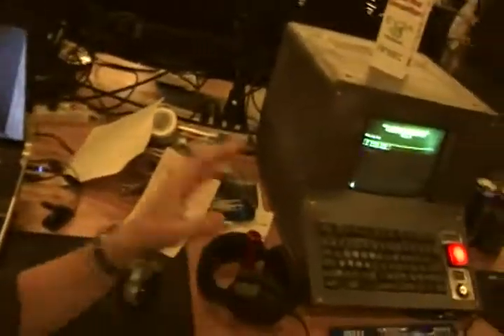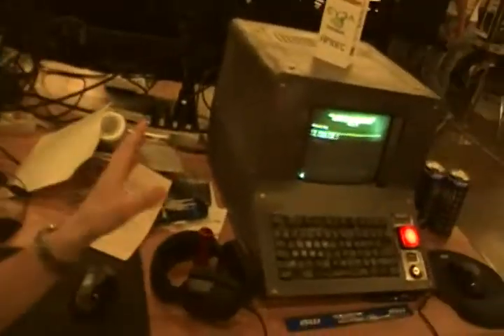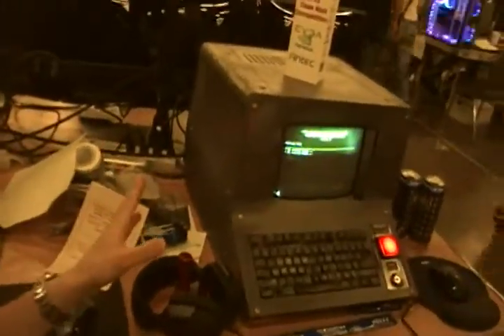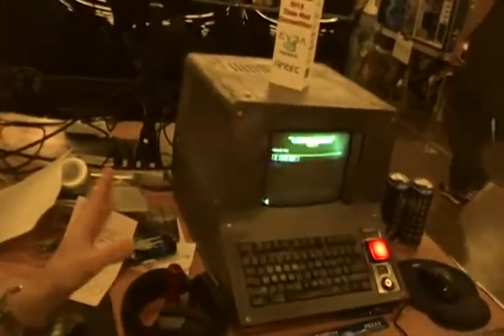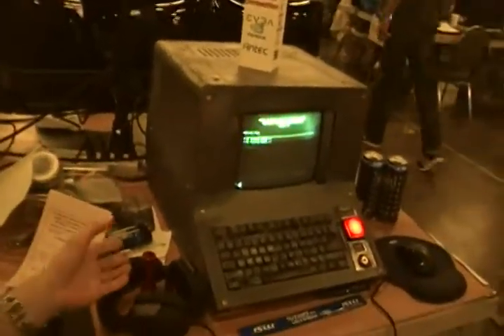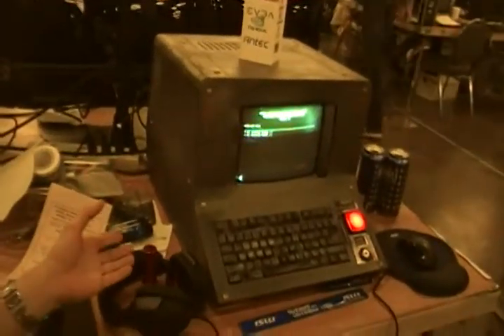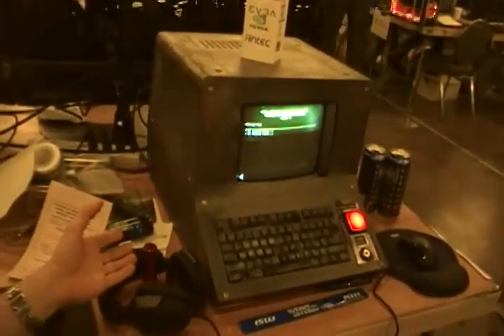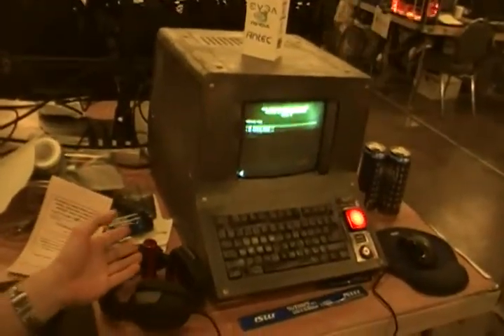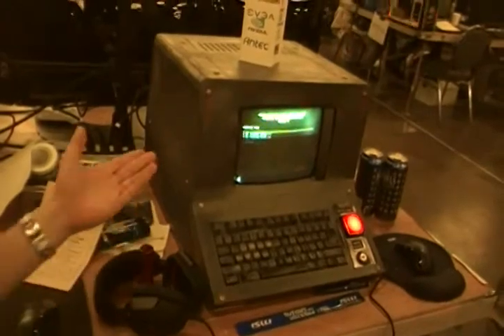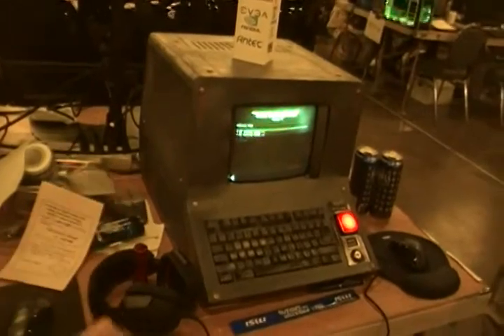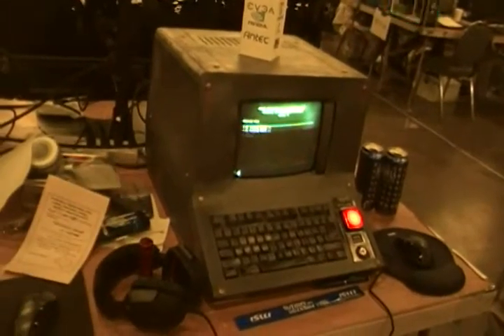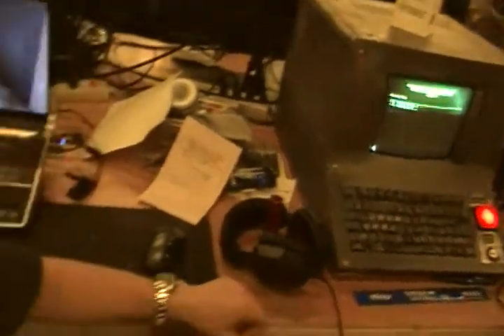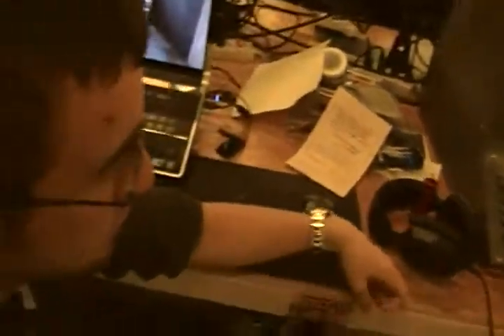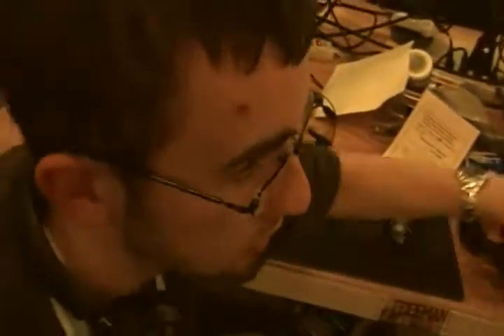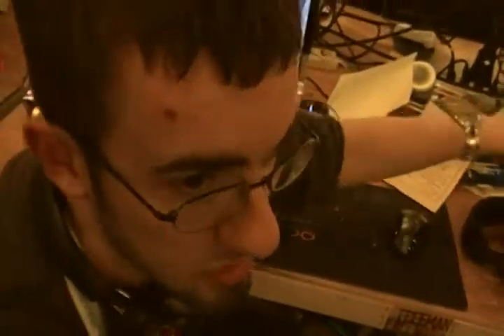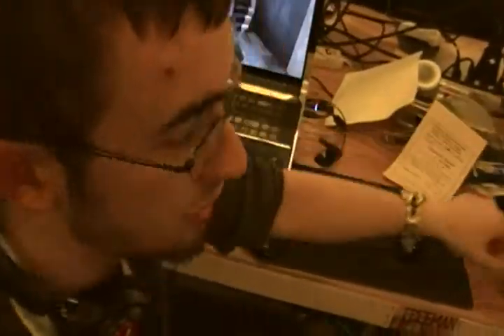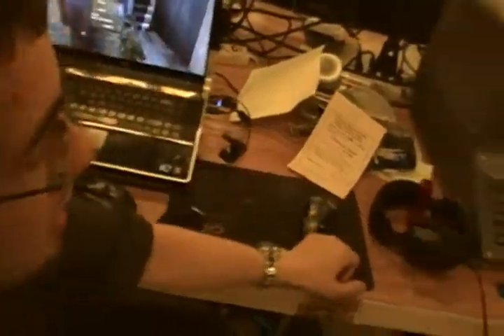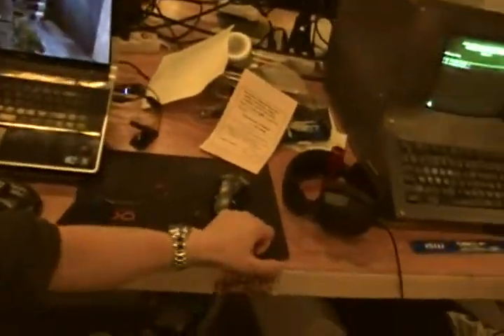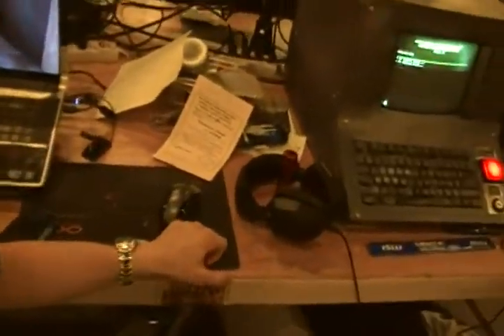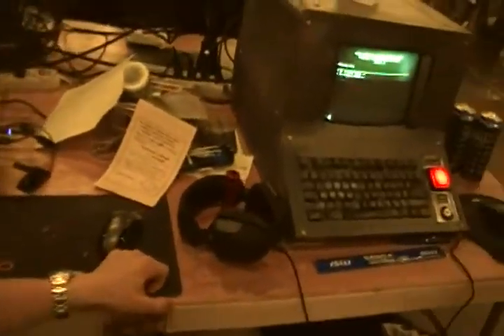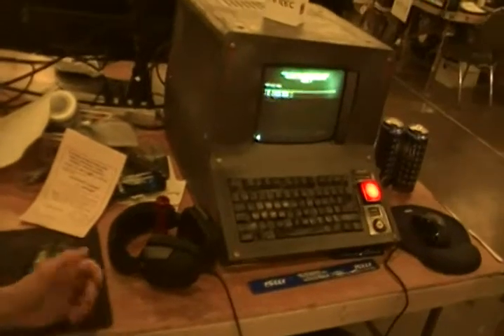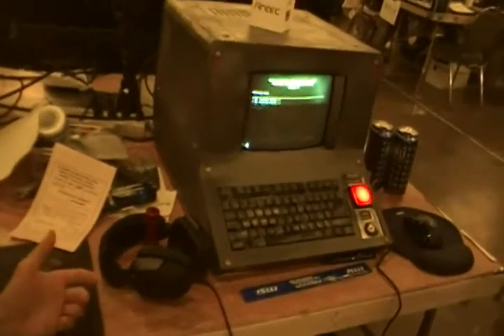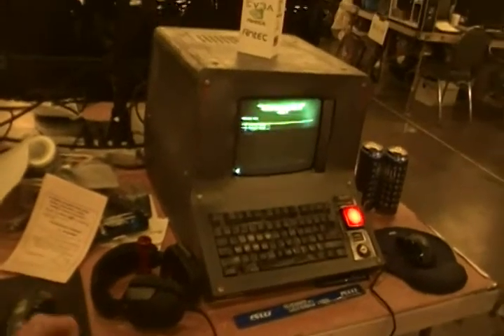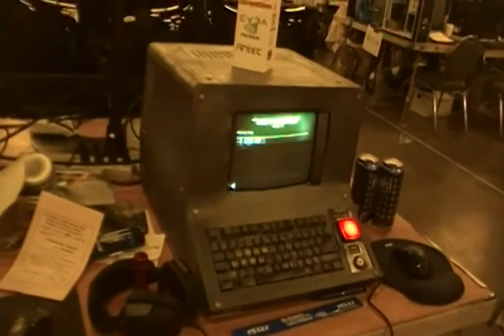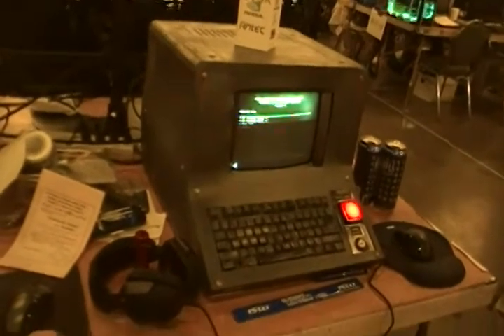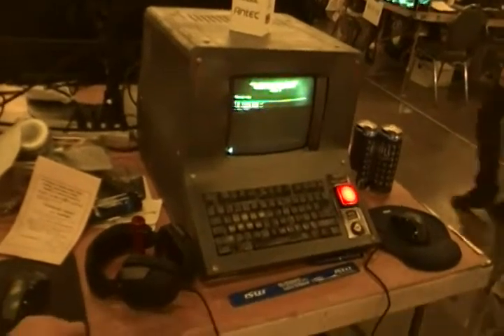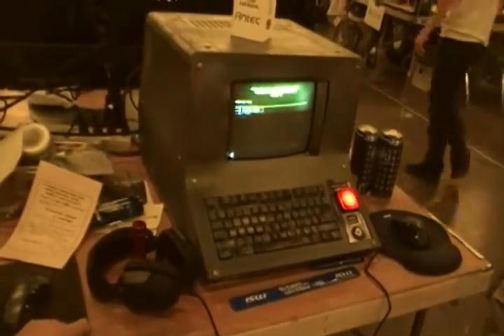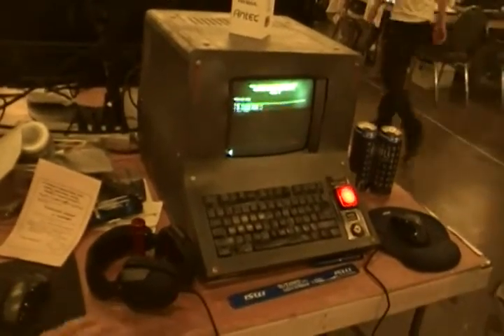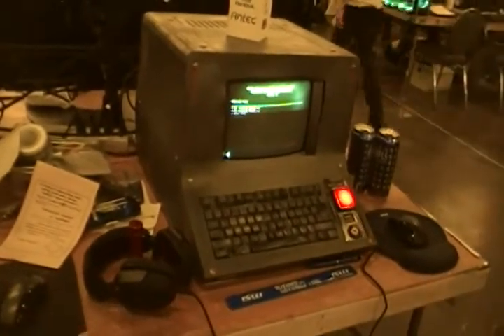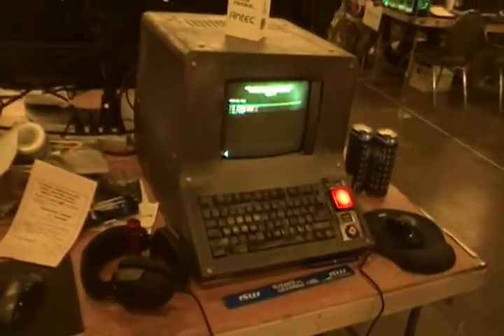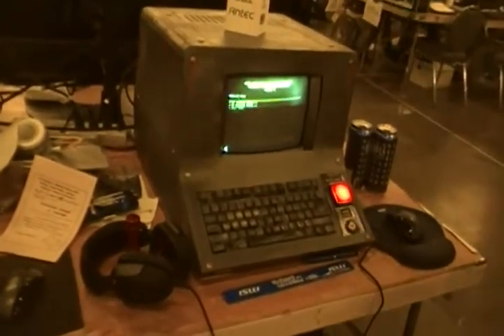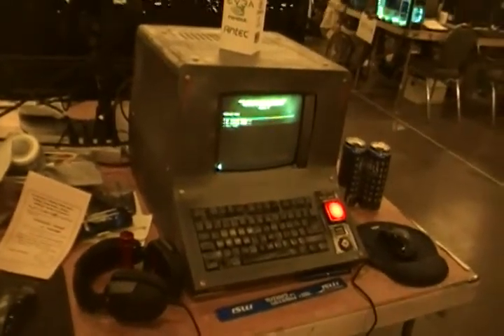It also has a fully functional Fallout 3 hacking mini game, which we just solved here, so this is the screen you get. It runs on Ubuntu 12.04, and I'm hoping we'll do well in the Casebot contest tomorrow.